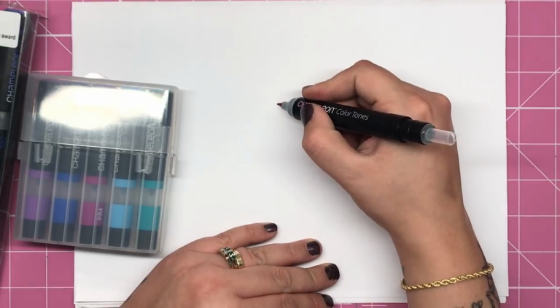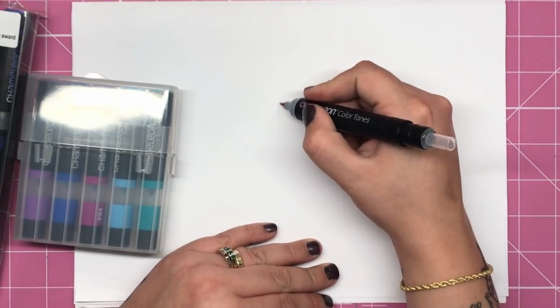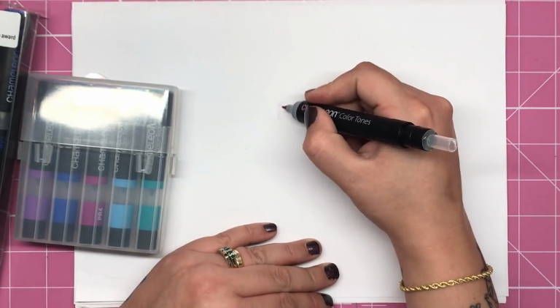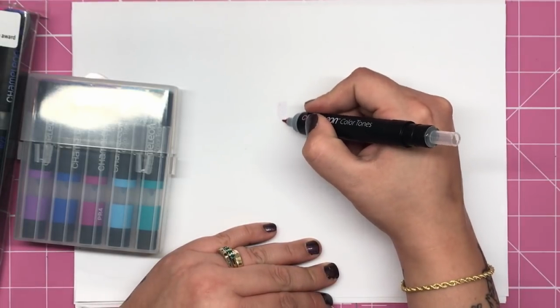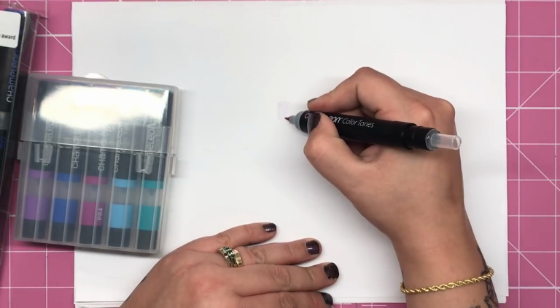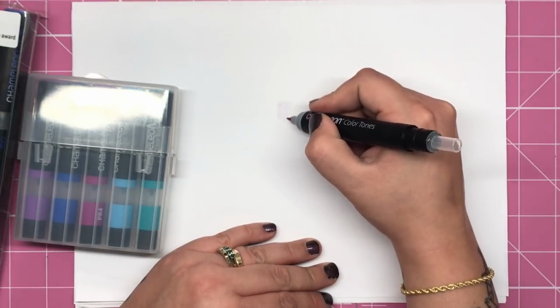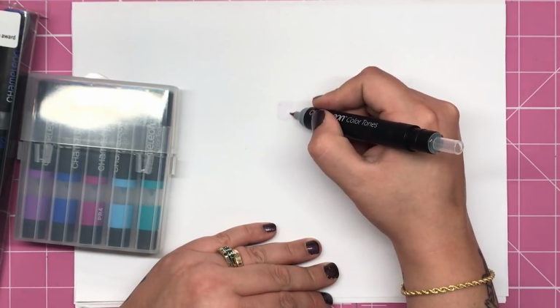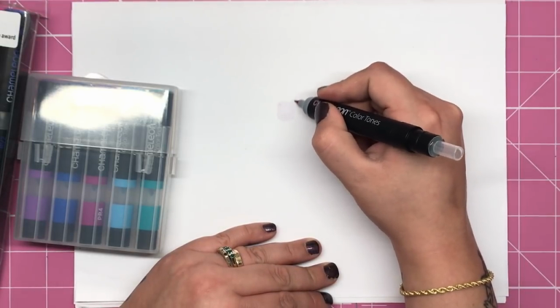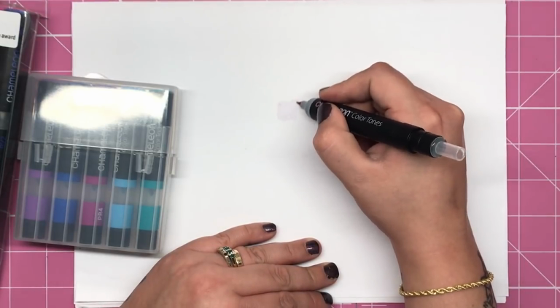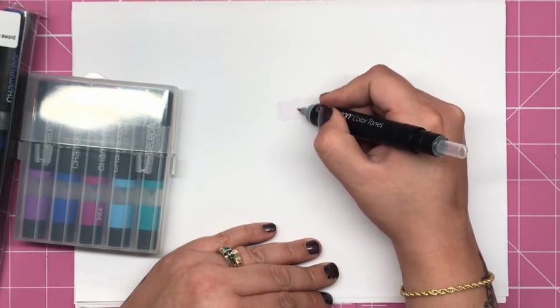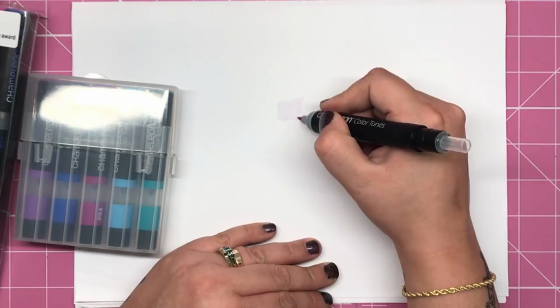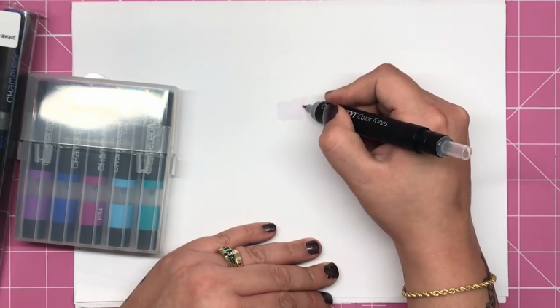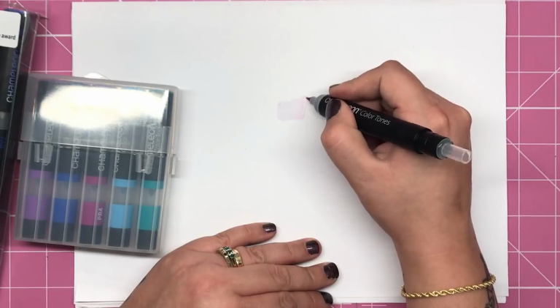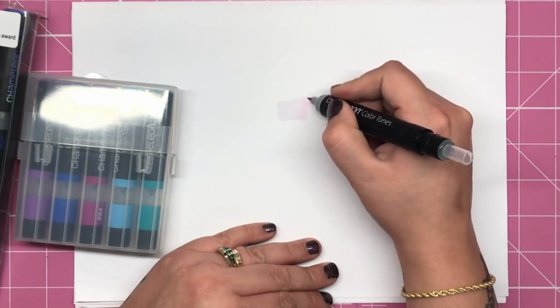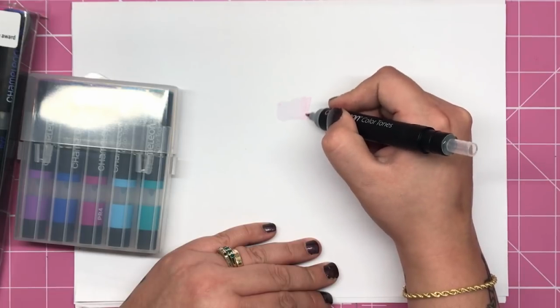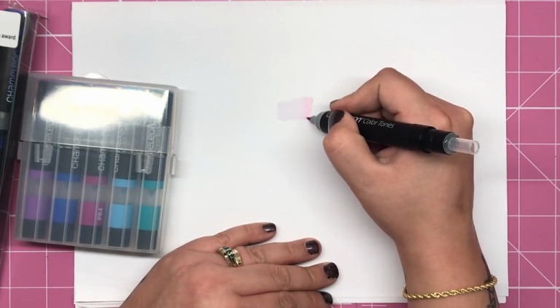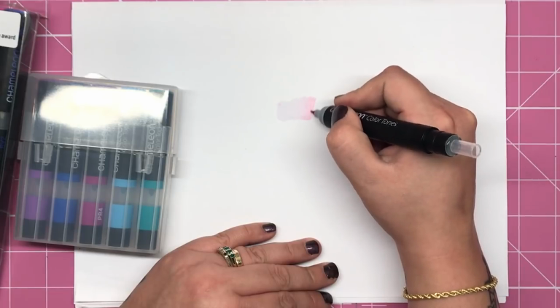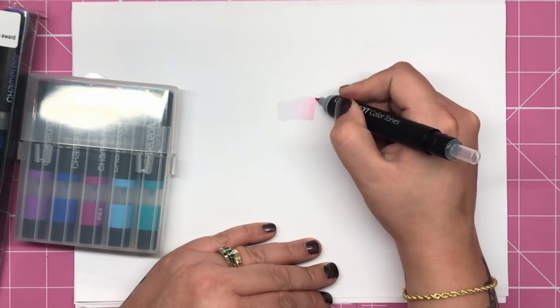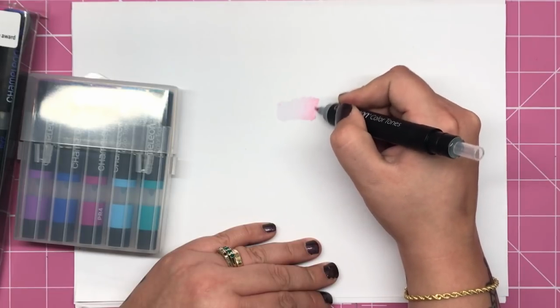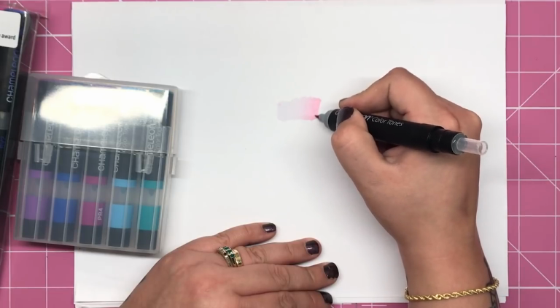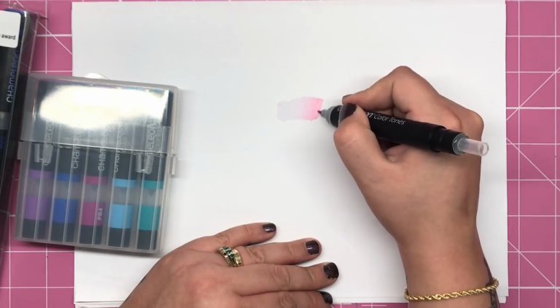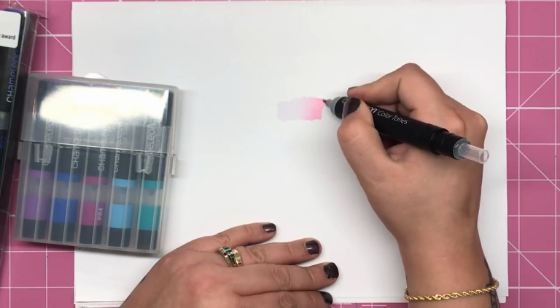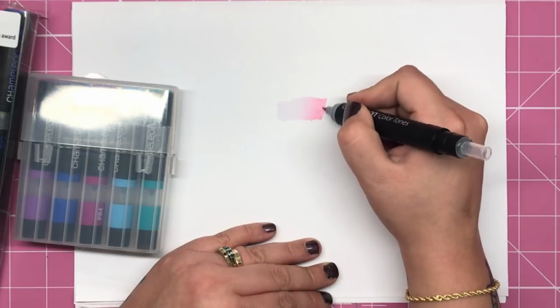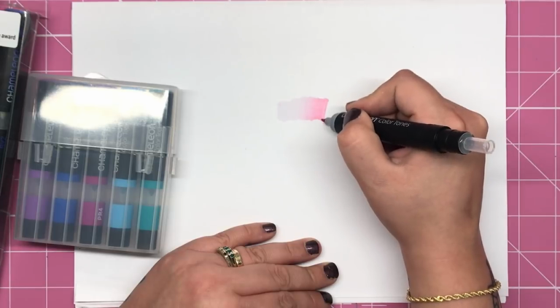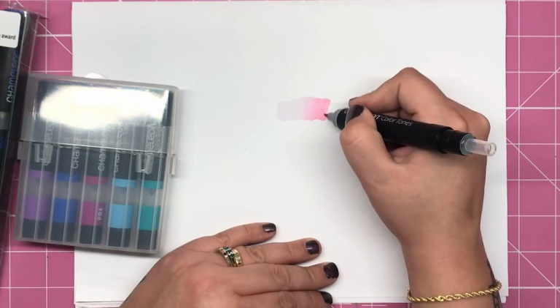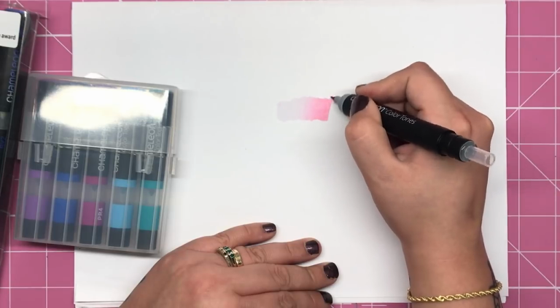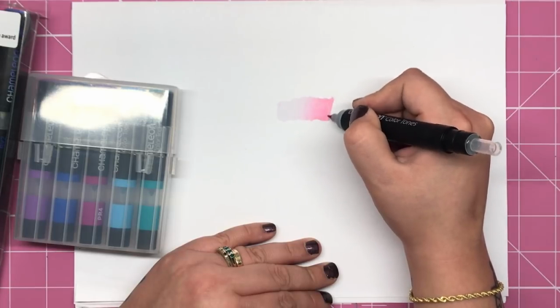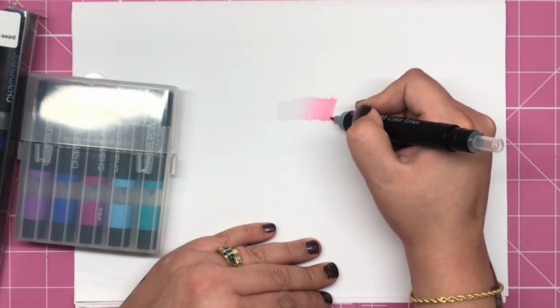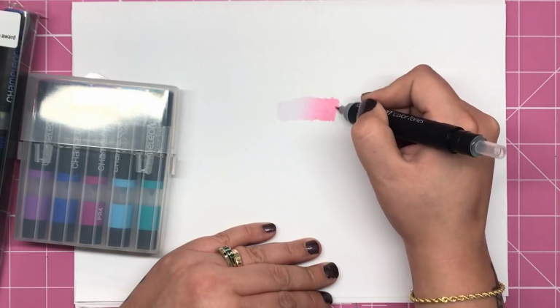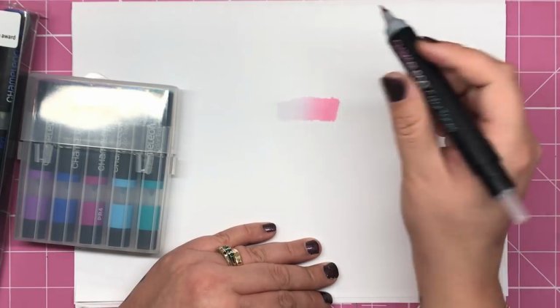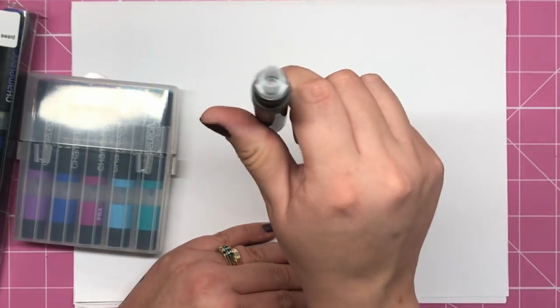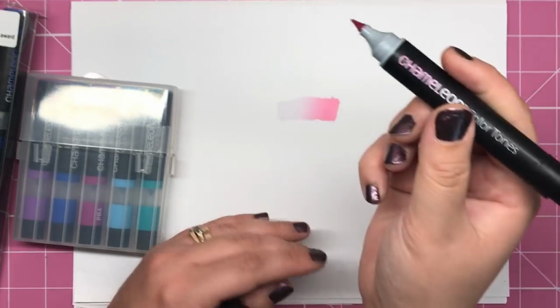I would say that that's been touching now for about 10 seconds at least. Straight away you can see no colour comes out at all because we're still on the blending fluid. But as you go along you're able to create a very seamless blend into the original colour which is the Peony Pink.